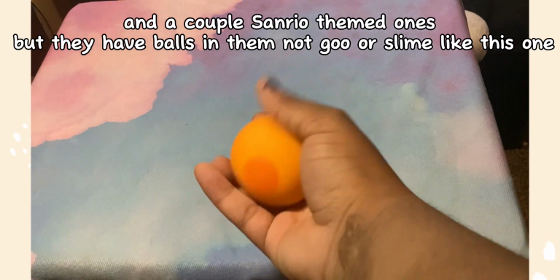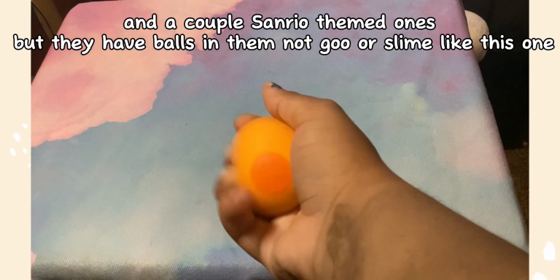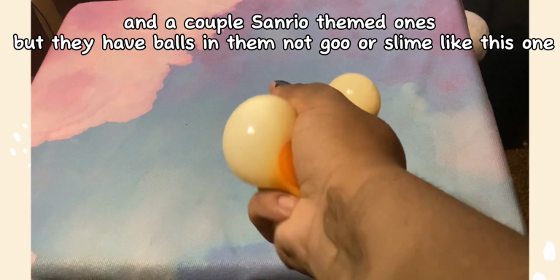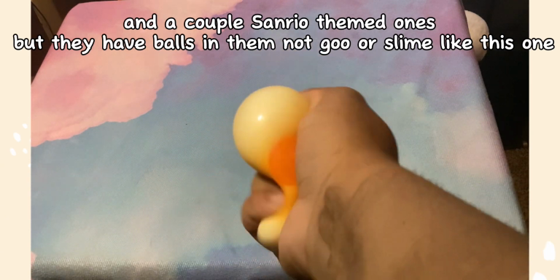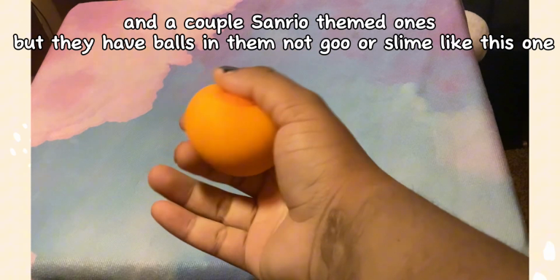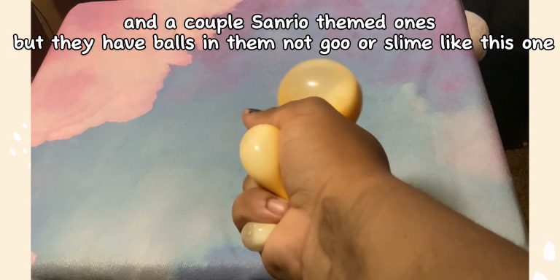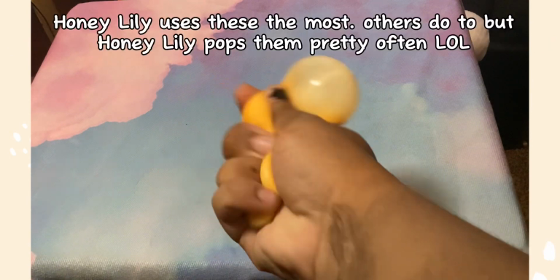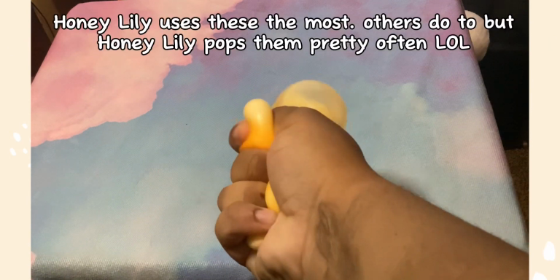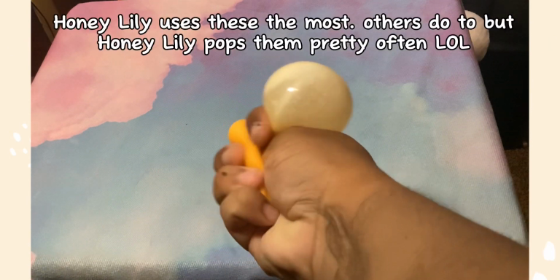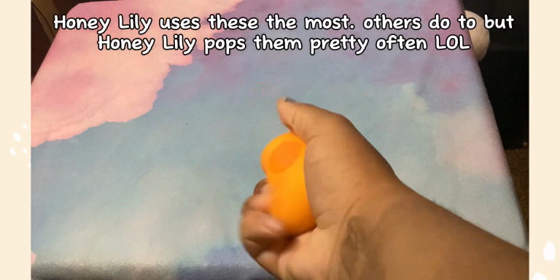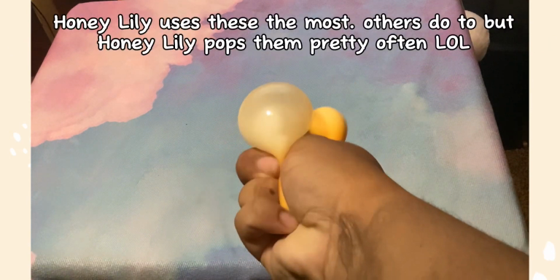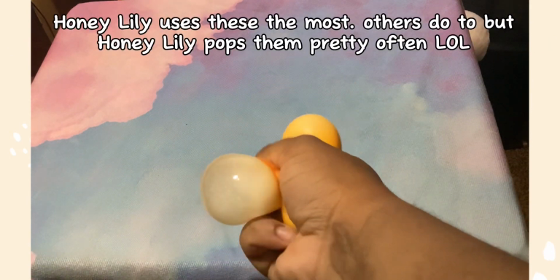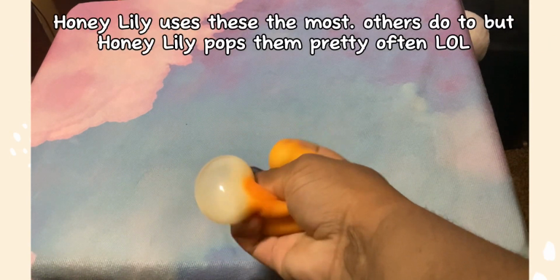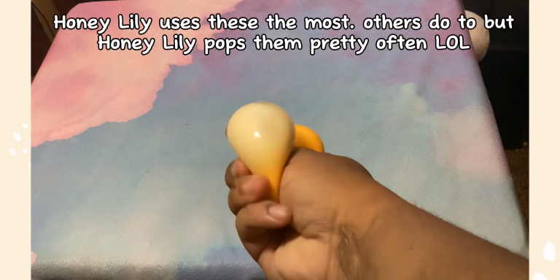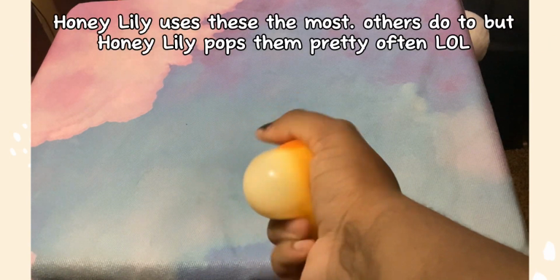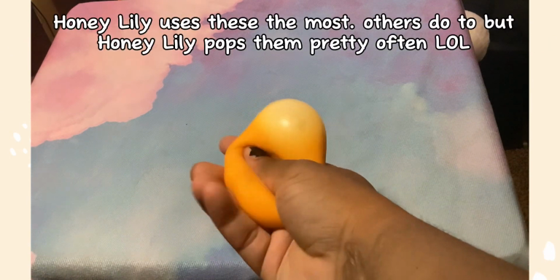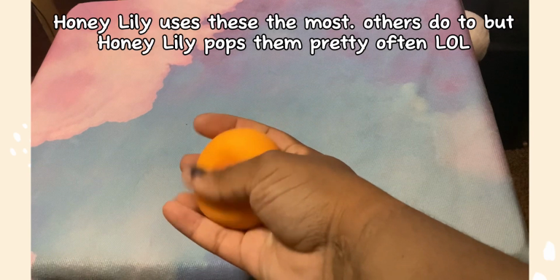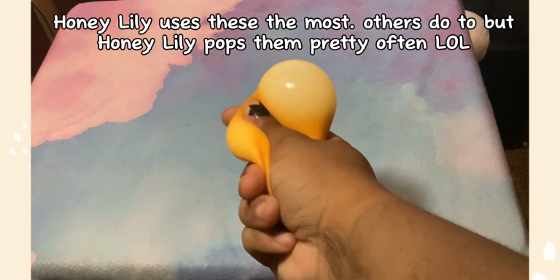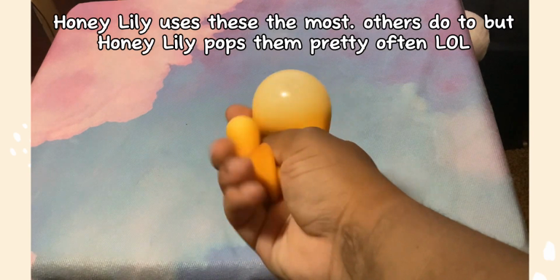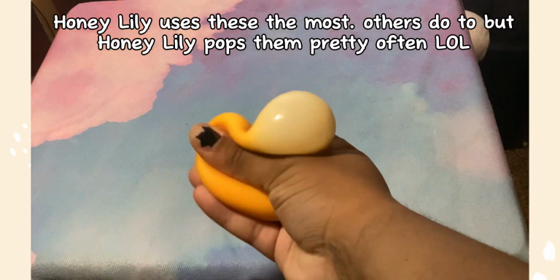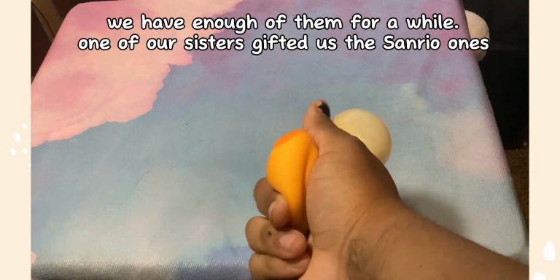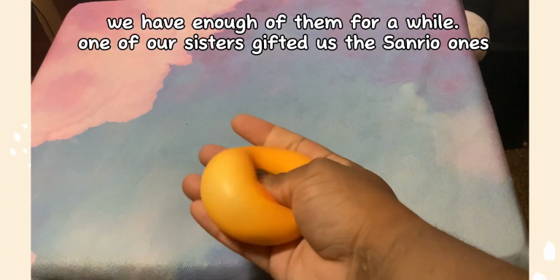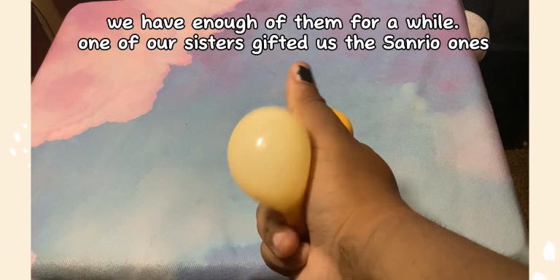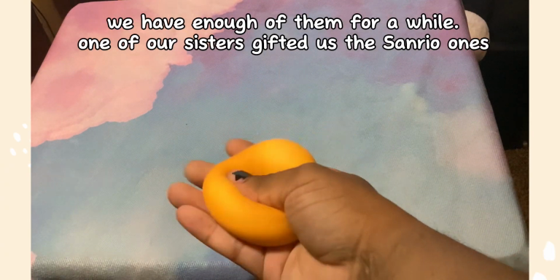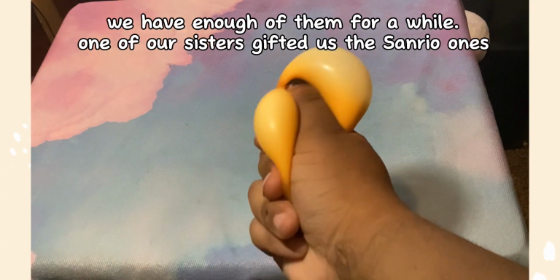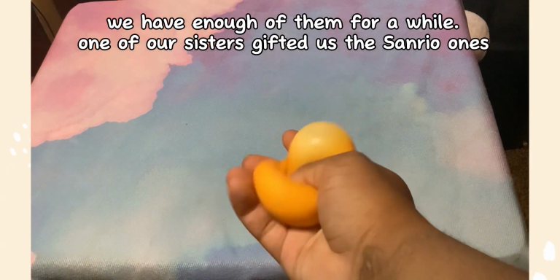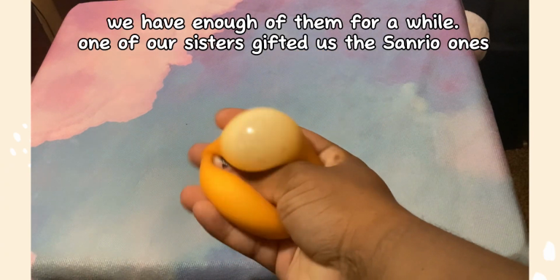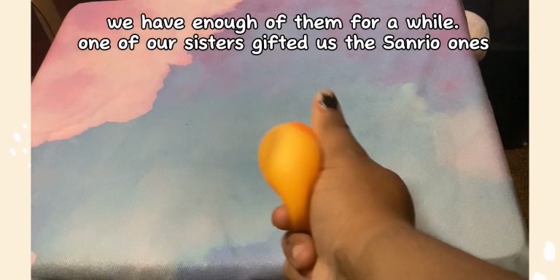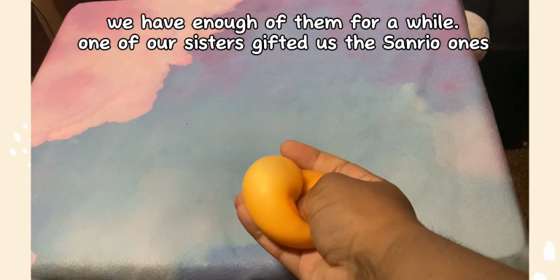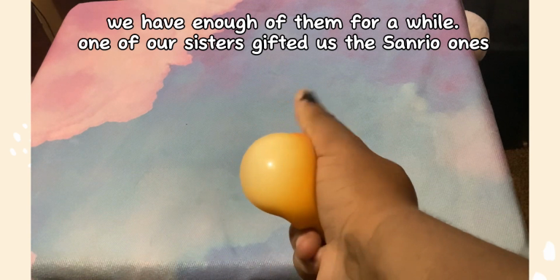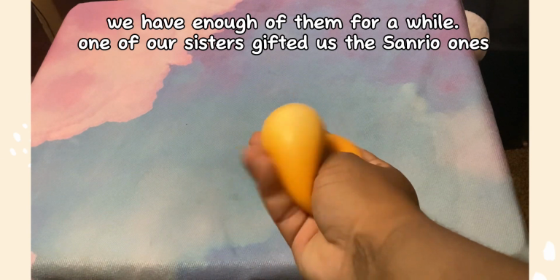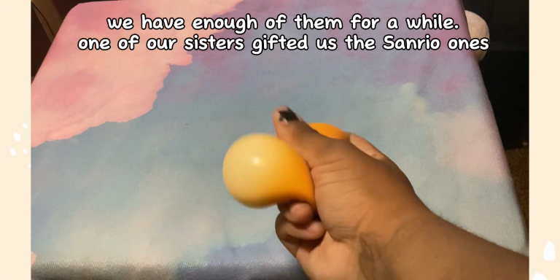Honey Lily uses these the most — others do too — but Honey Lily pops them pretty often, lol. We have enough of them for a while. One of our sisters gifted us the Sanrio ones.